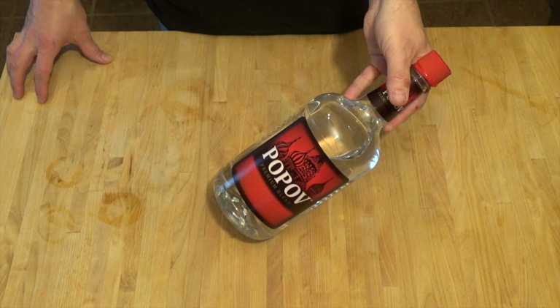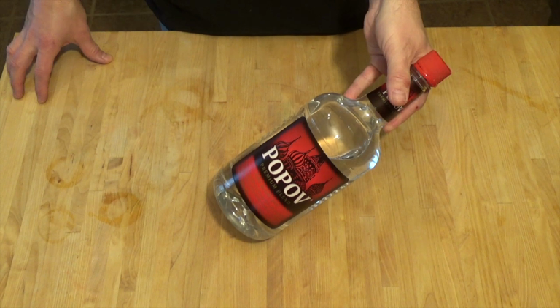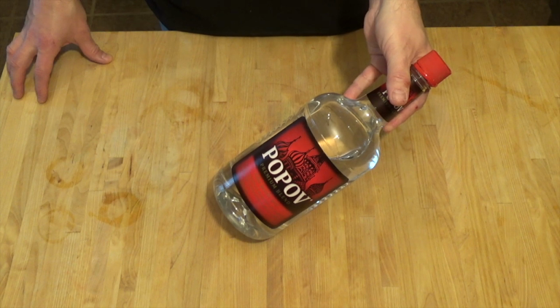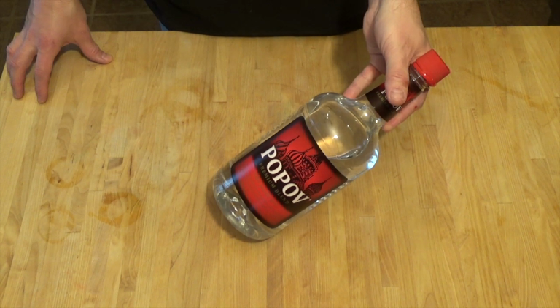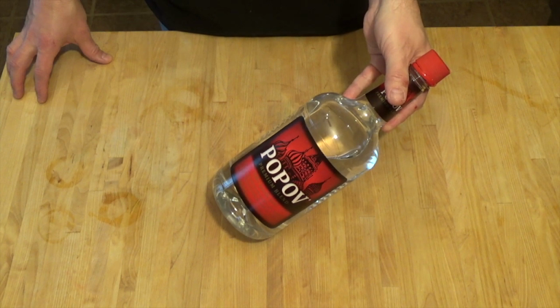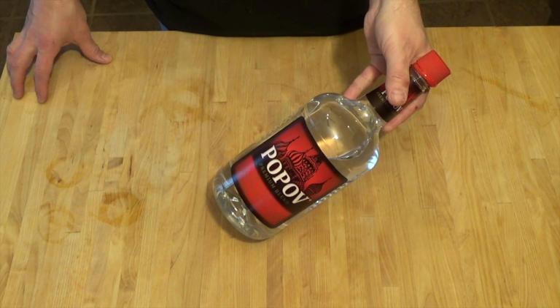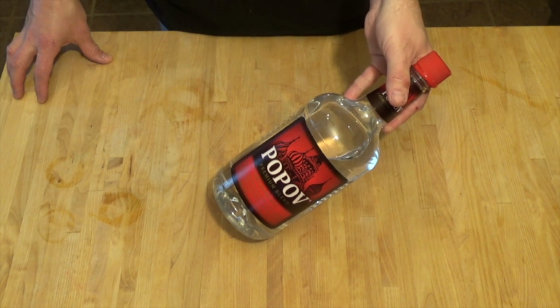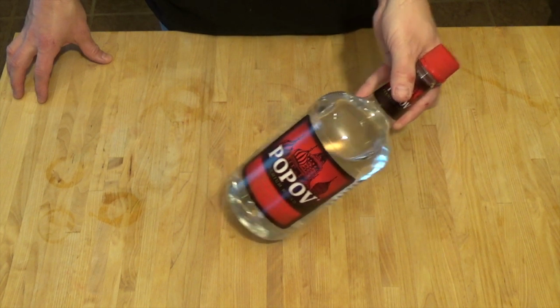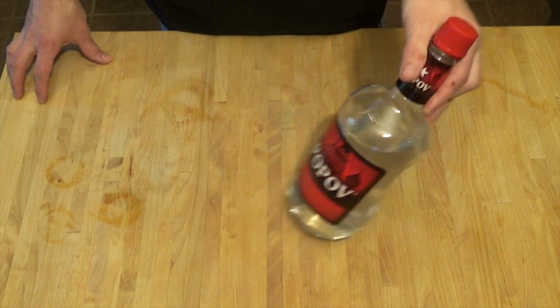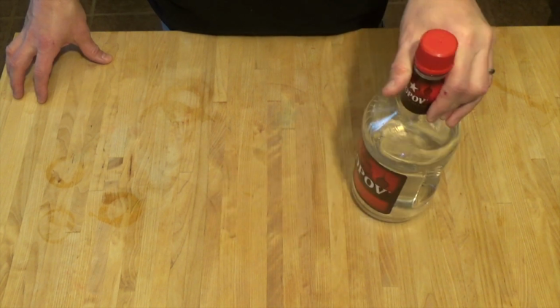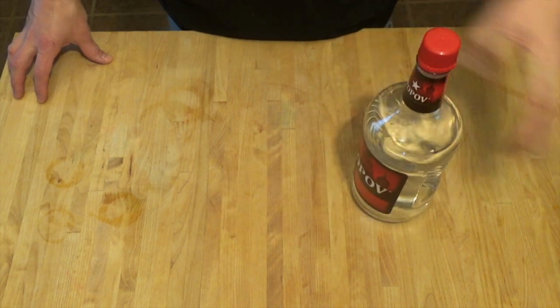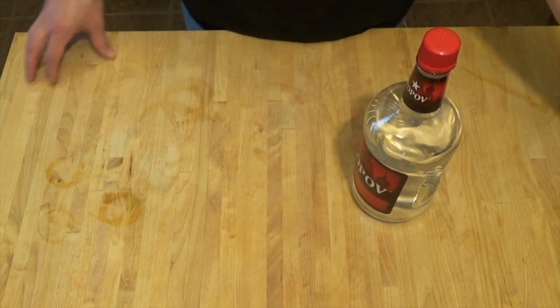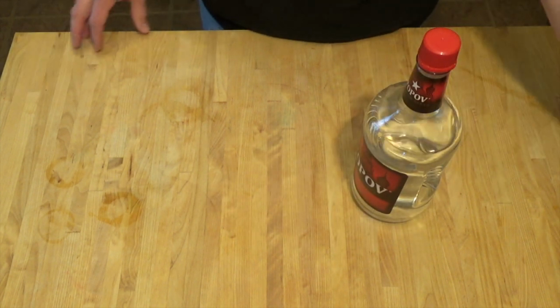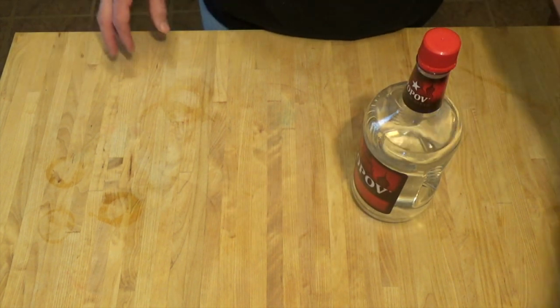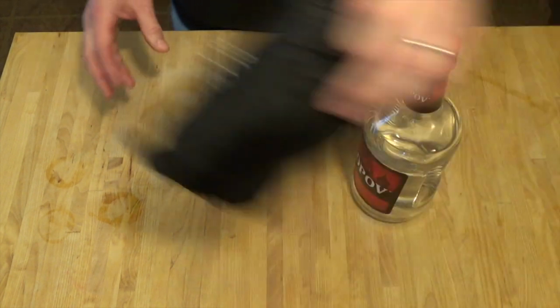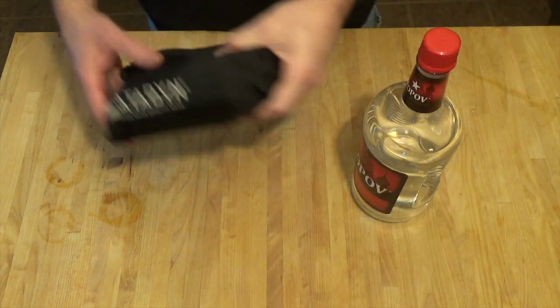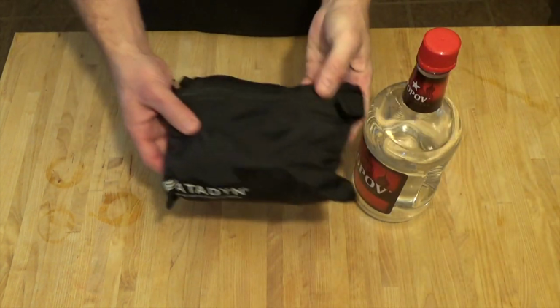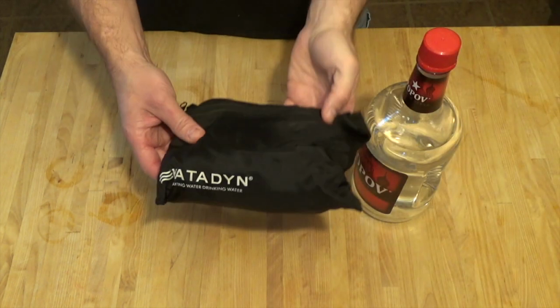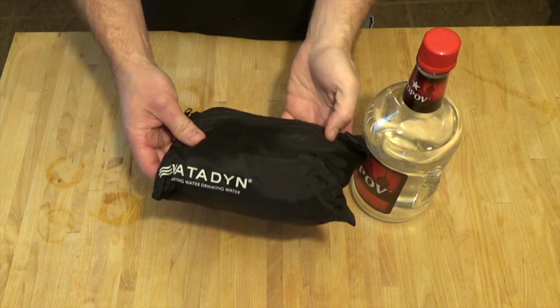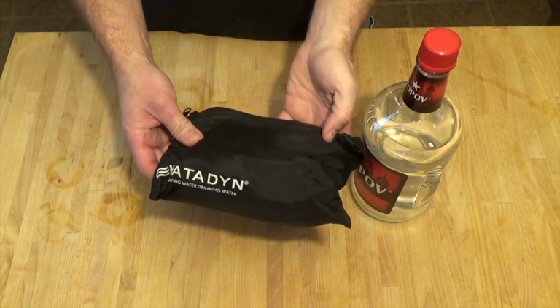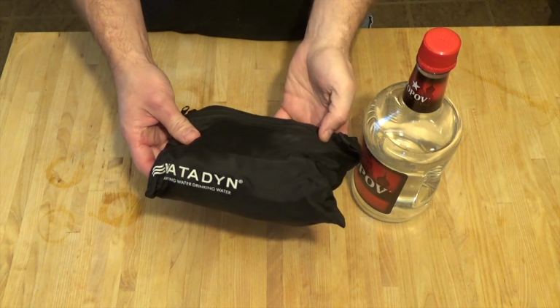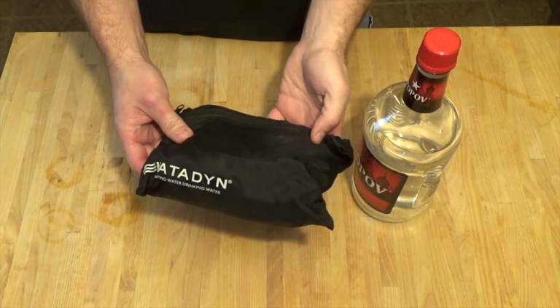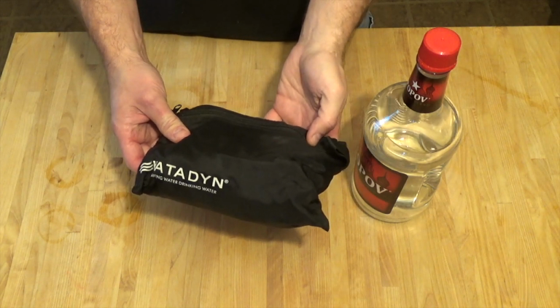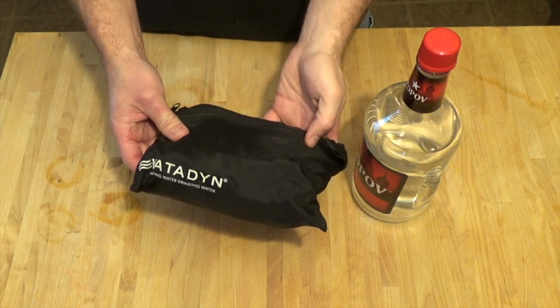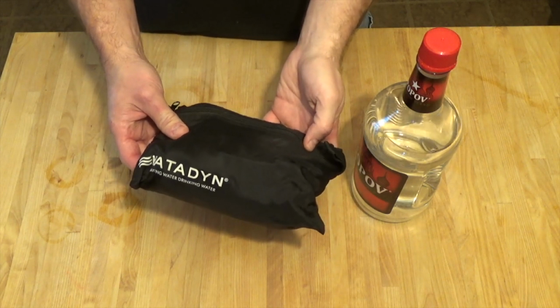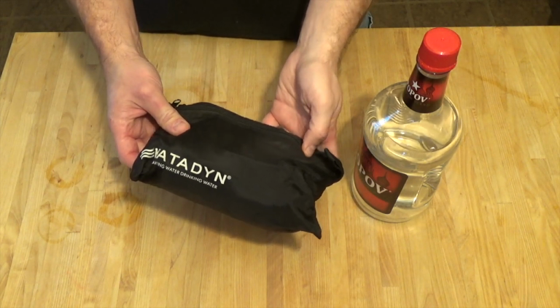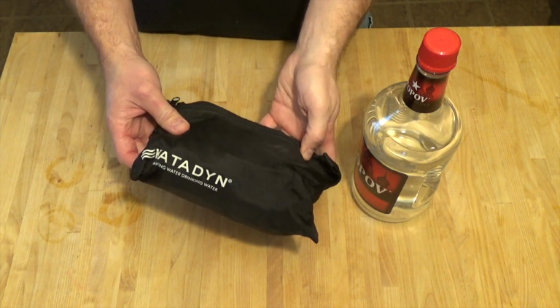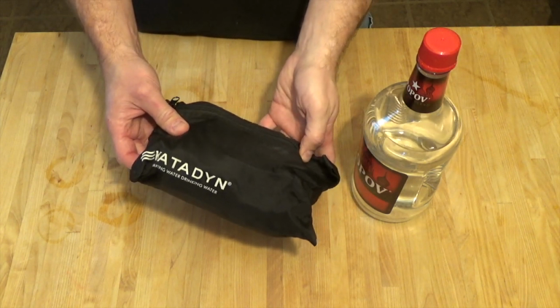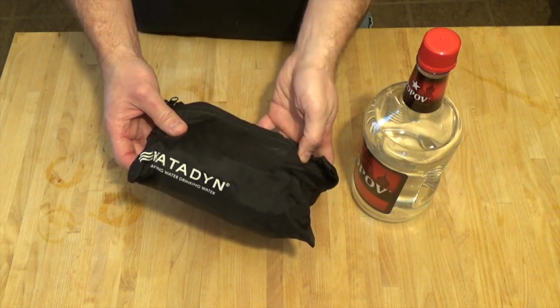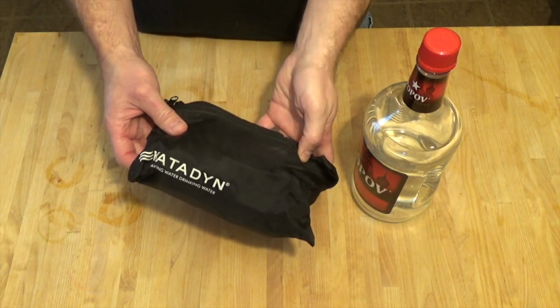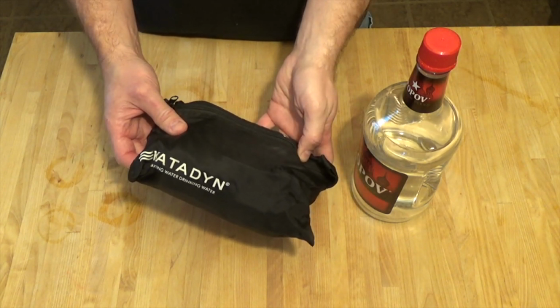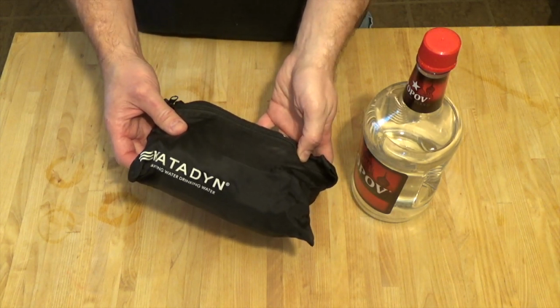Today I'm going to take some cheap vodka and turn it into slightly better vodka with nothing more than my backpacking water filter. Let's do this.